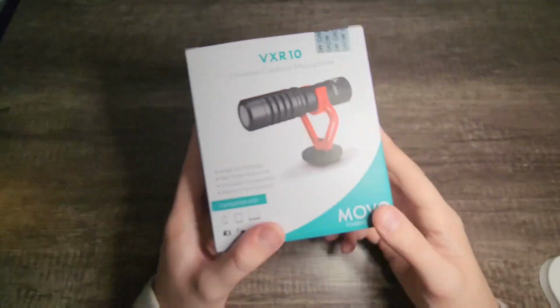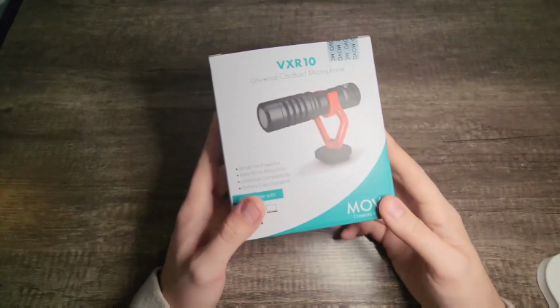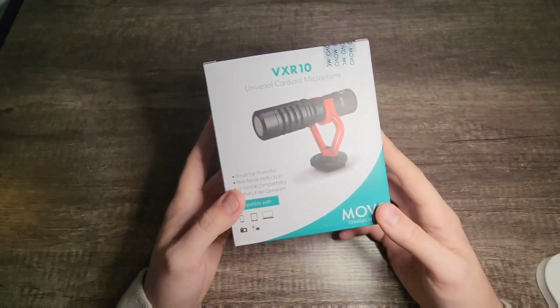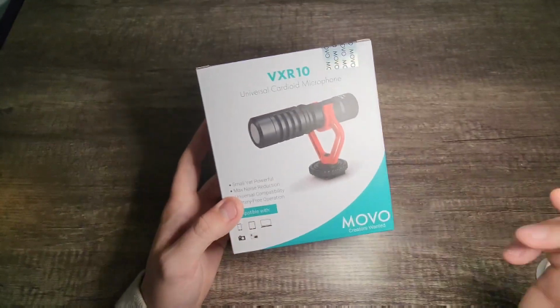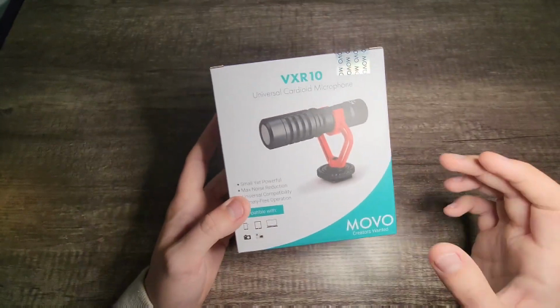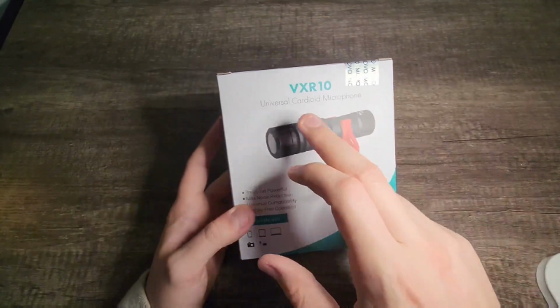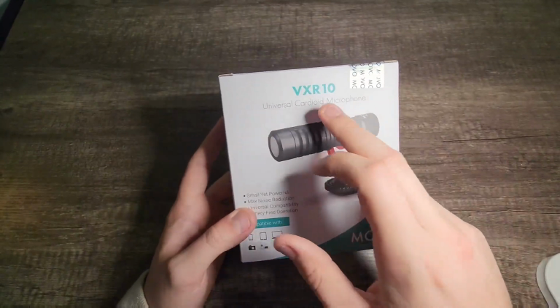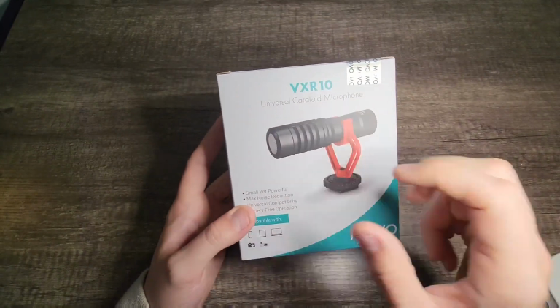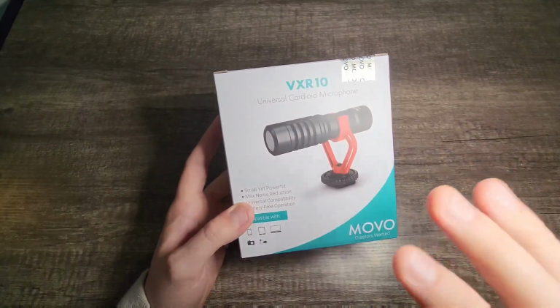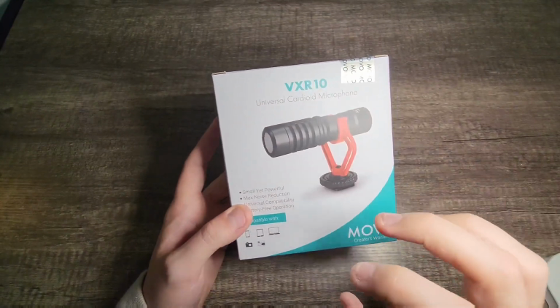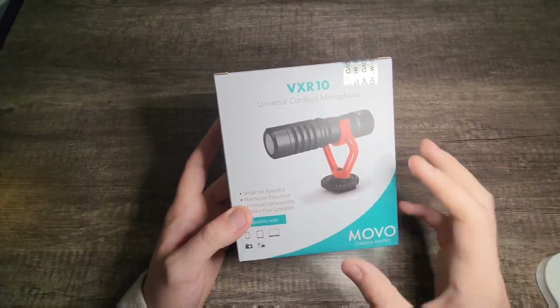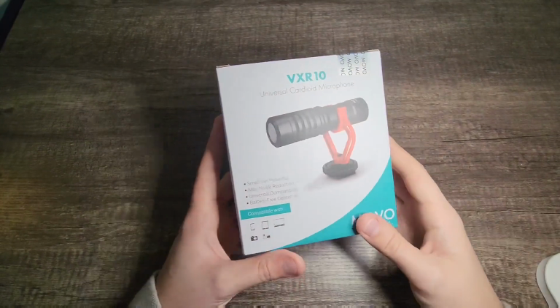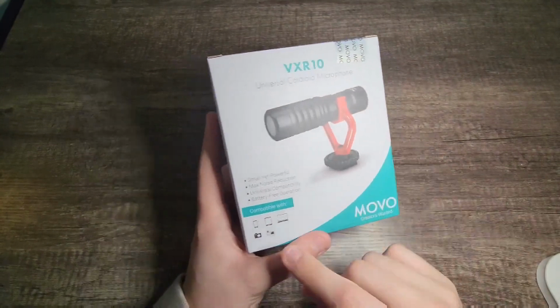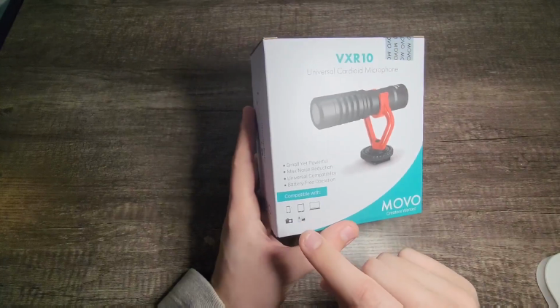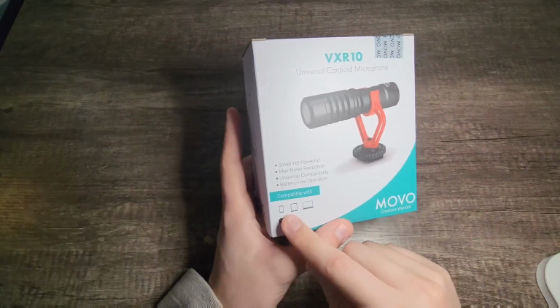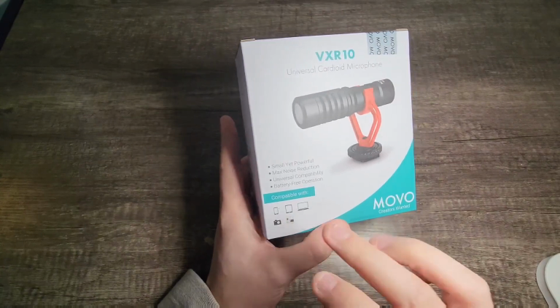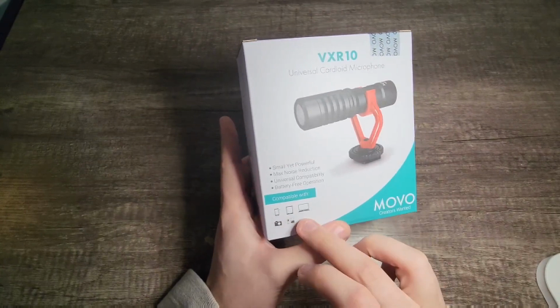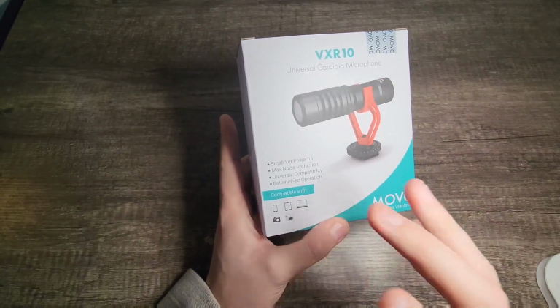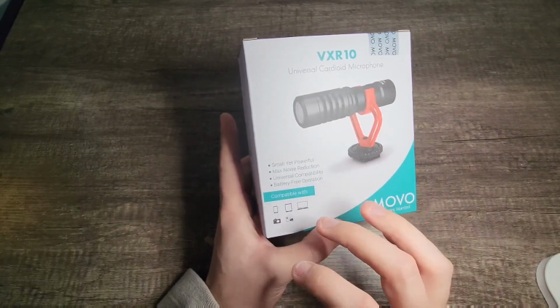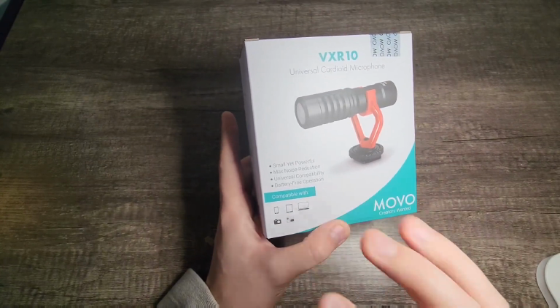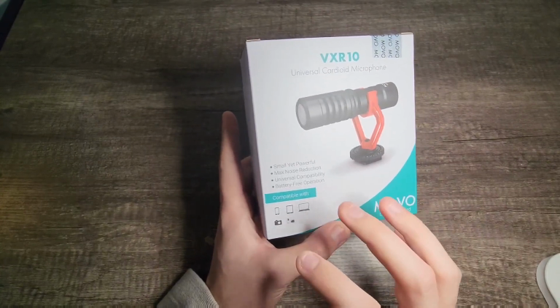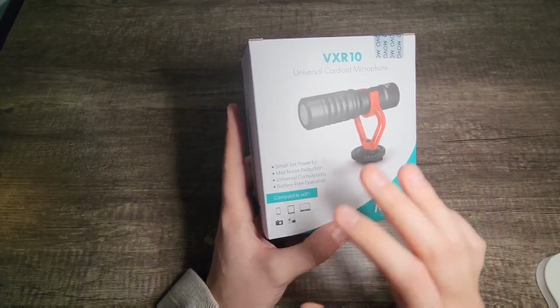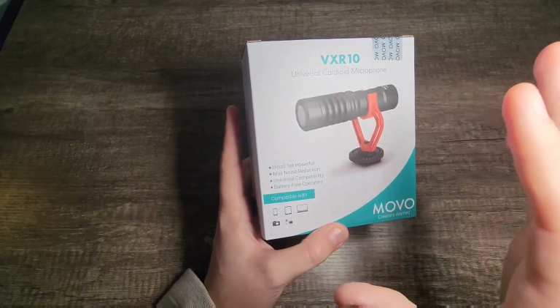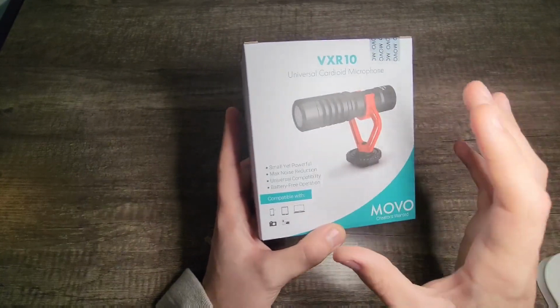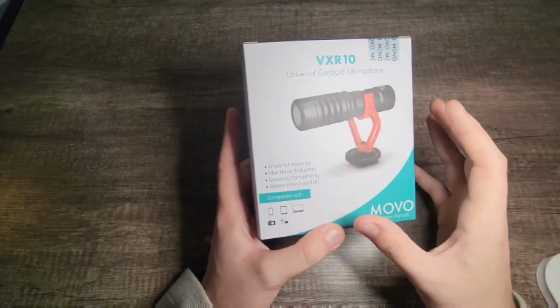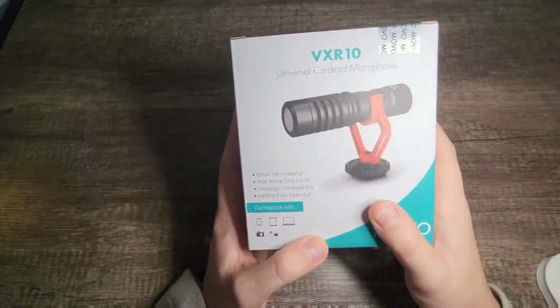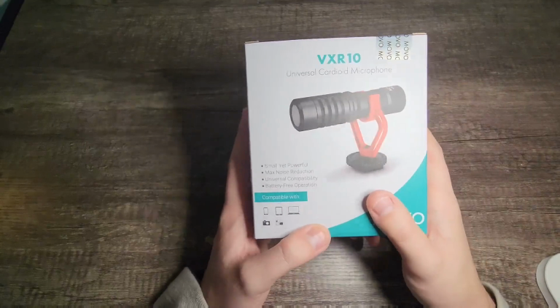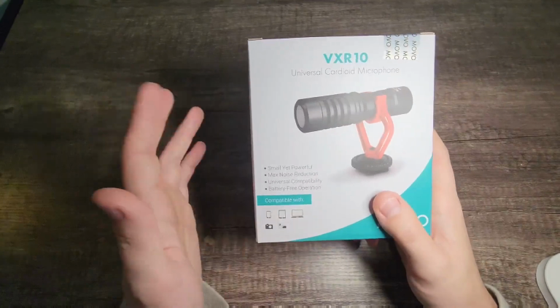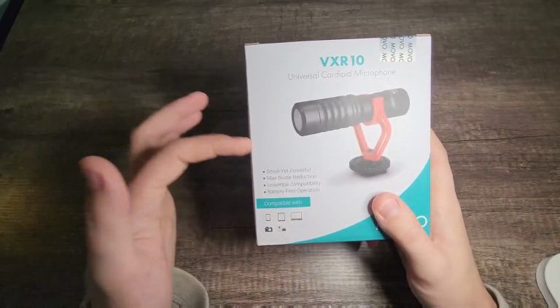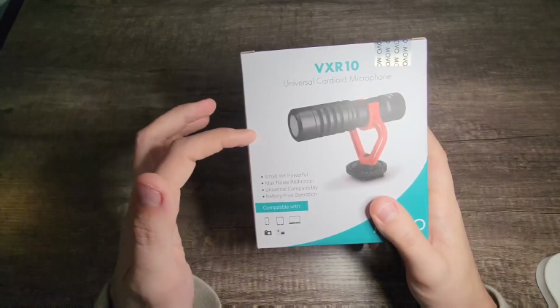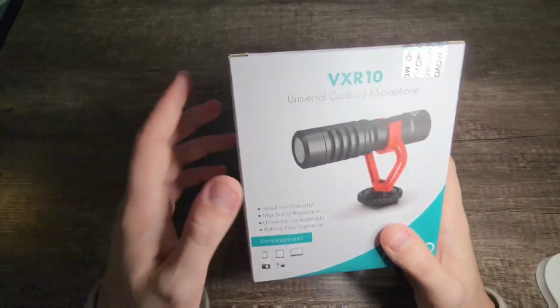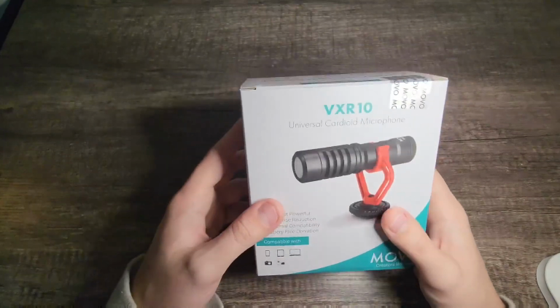Today we're going to take a look at the Movo VXR10 microphone. This is compatible with your phone, your laptop, your iPad, and your camera. So definitely excited to try this and start using it for my videos. So let's go ahead and open it up.